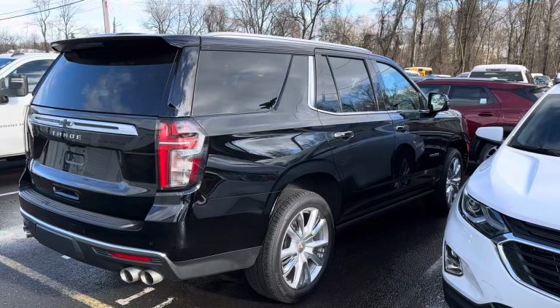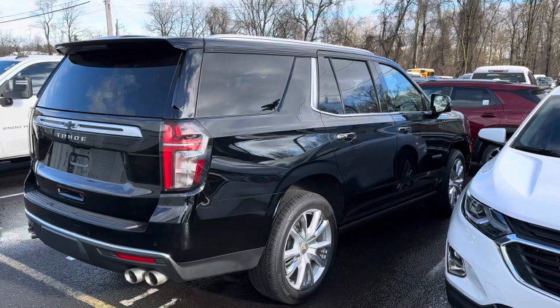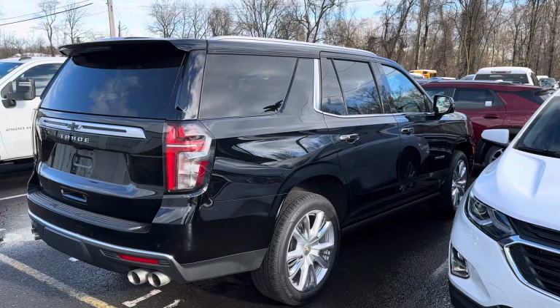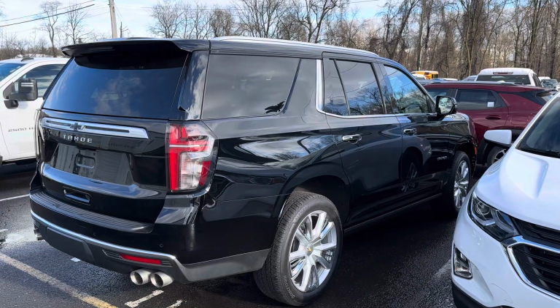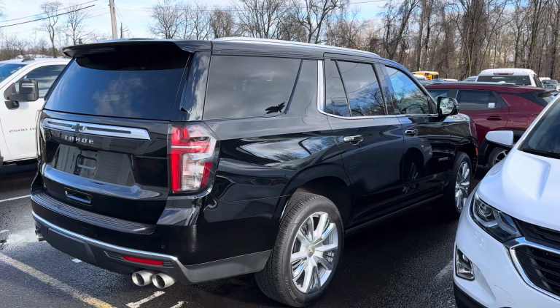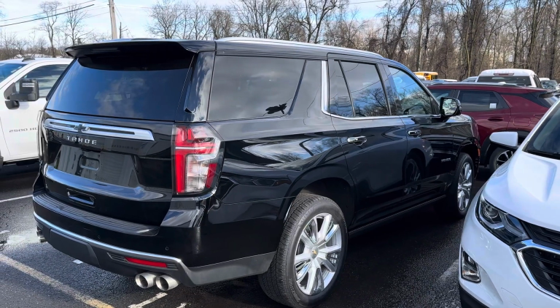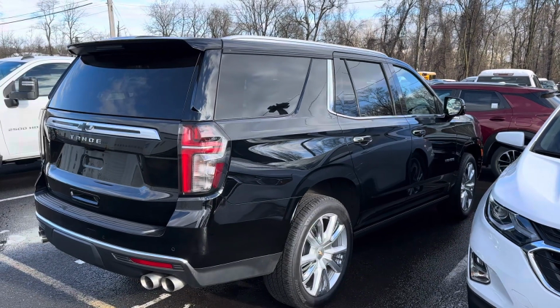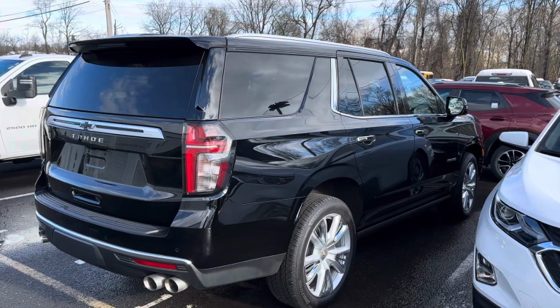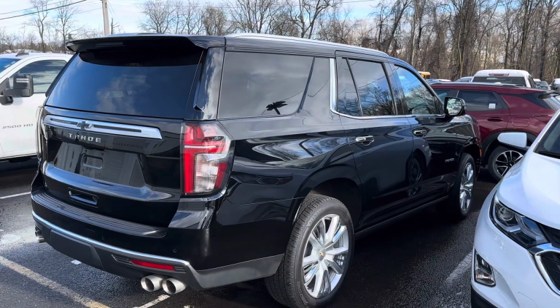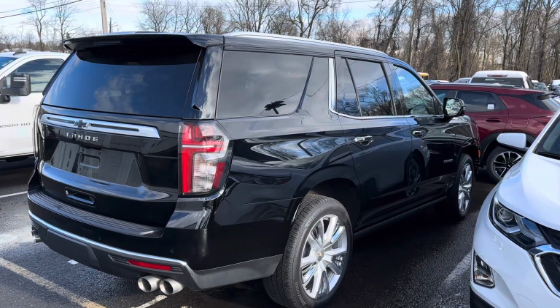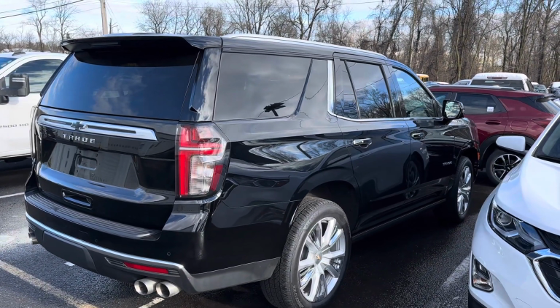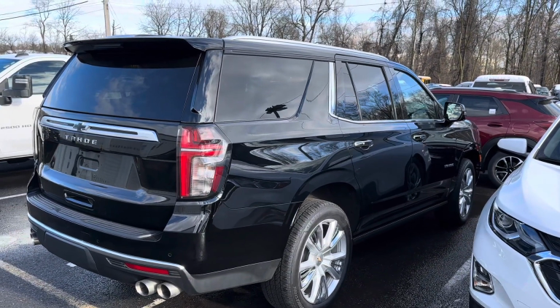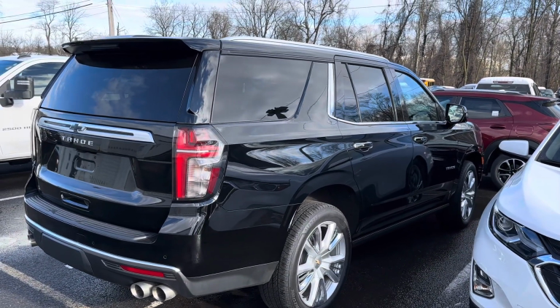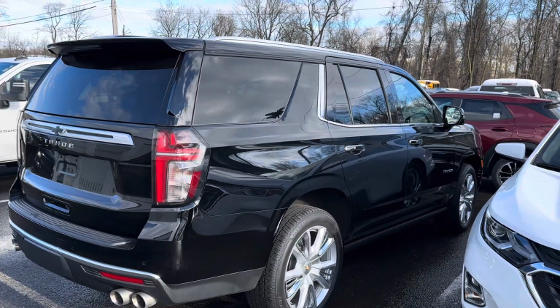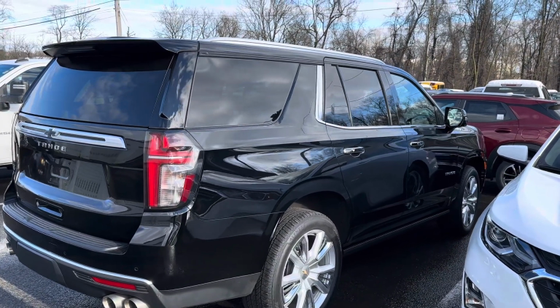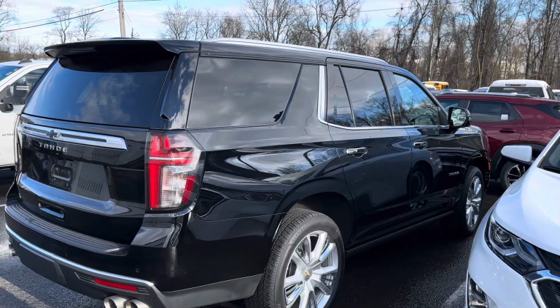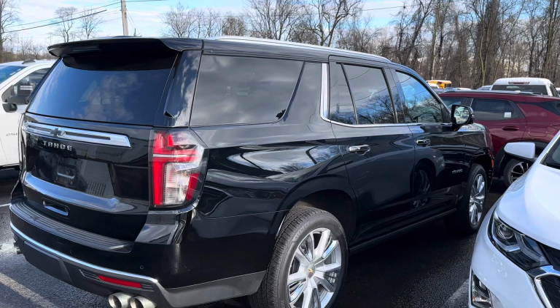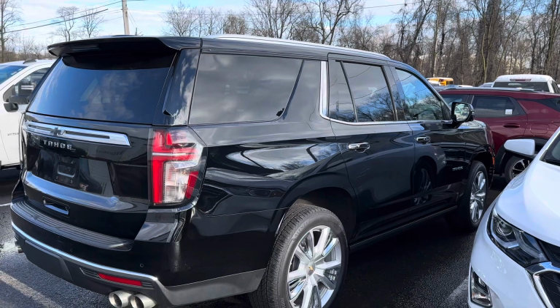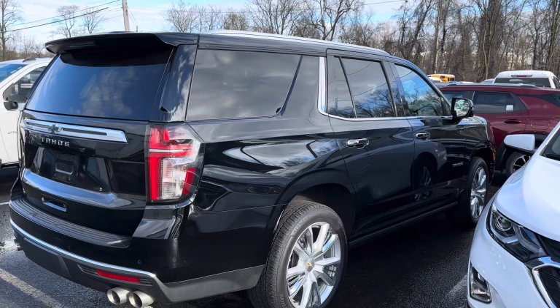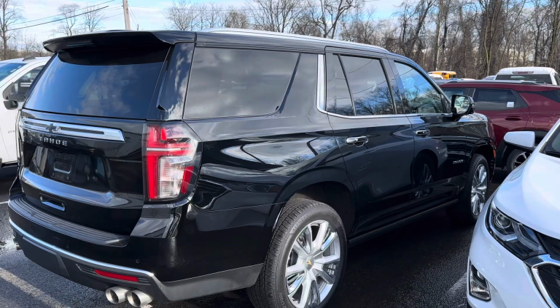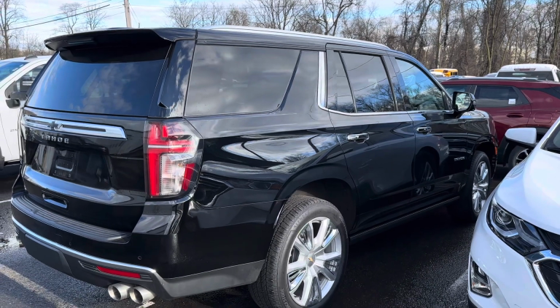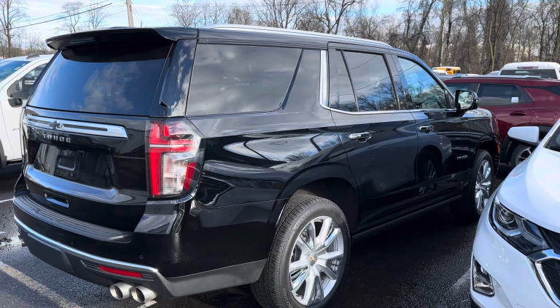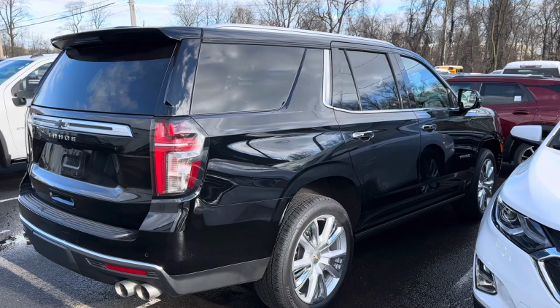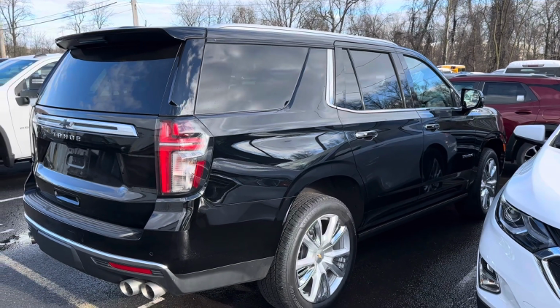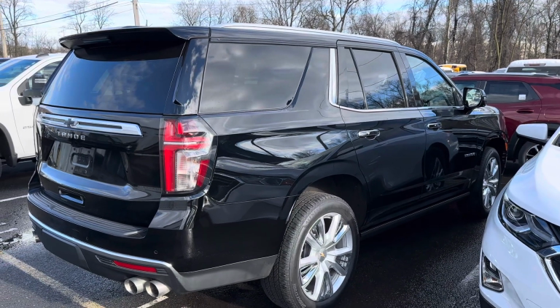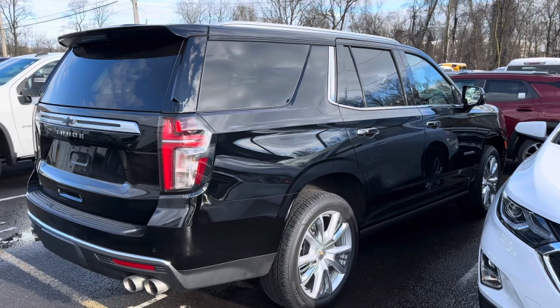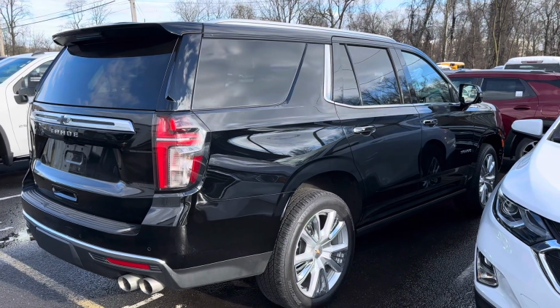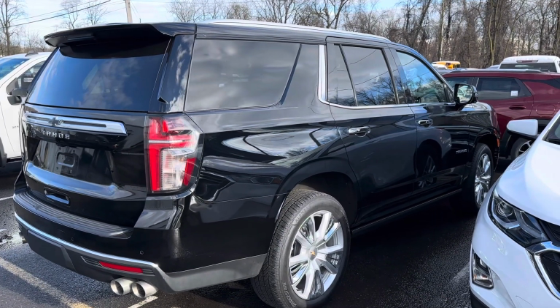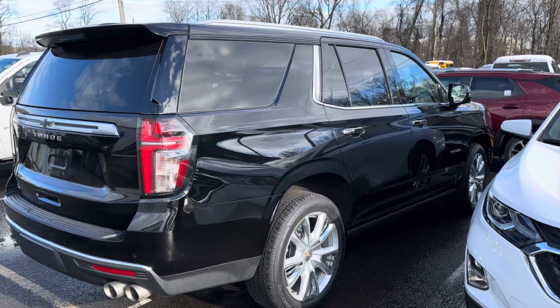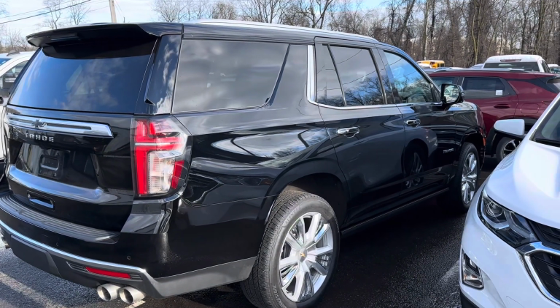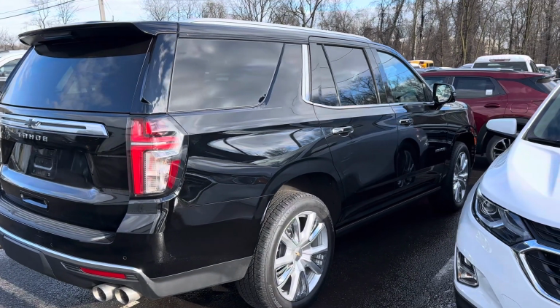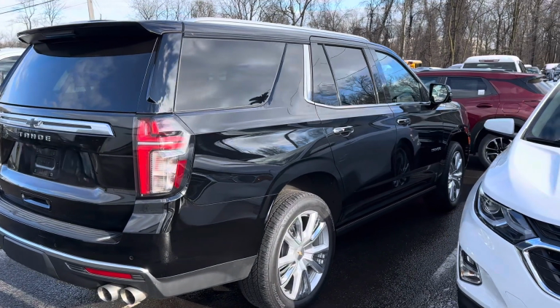Good afternoon Kristin, this is Jim Knoller from Bridgewater Chevy. Just taking a quick video of the Tahoe you're interested in — the 2023 High Country. This one has the 6.2 engine.